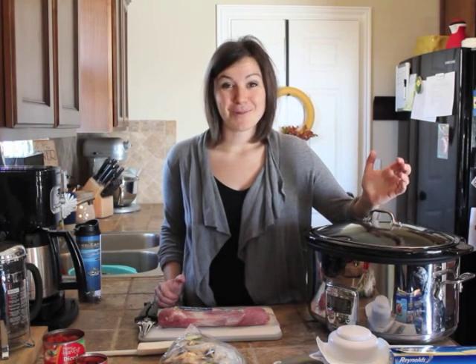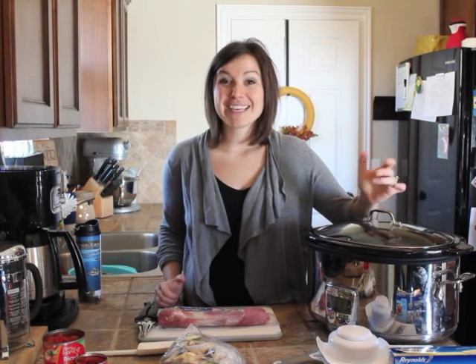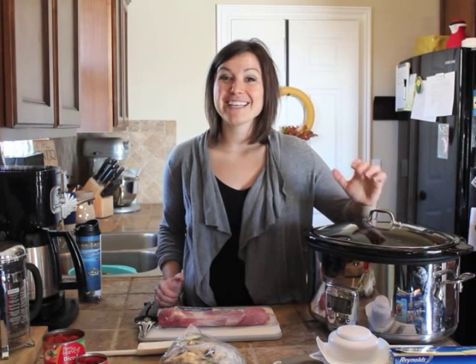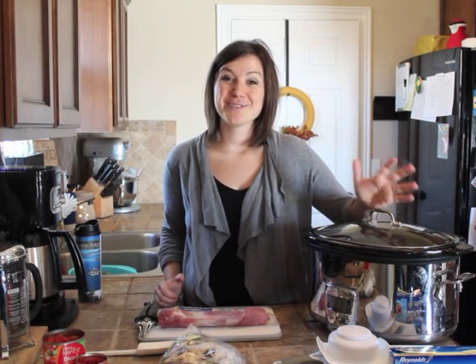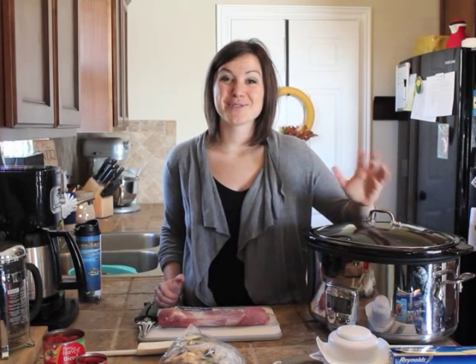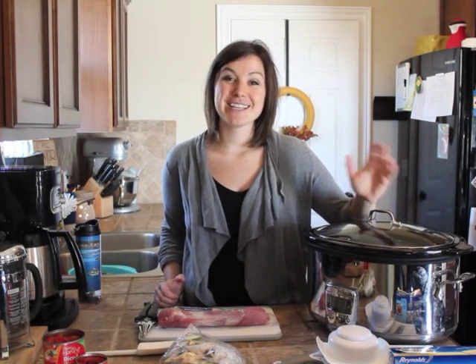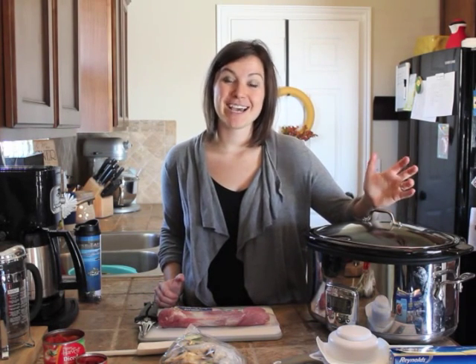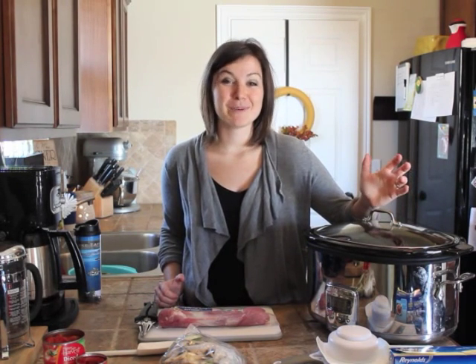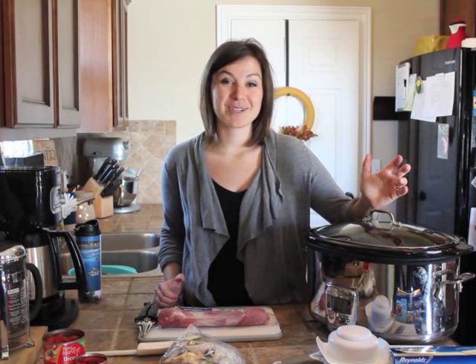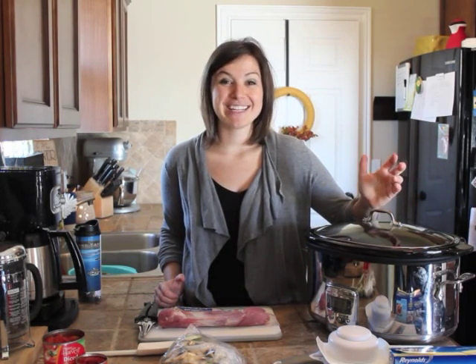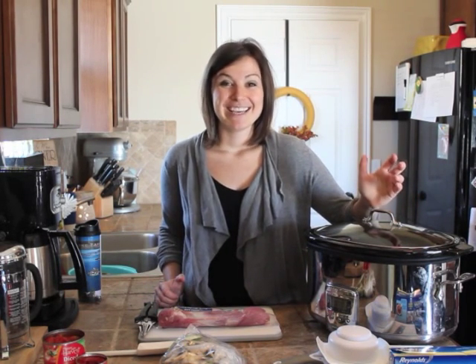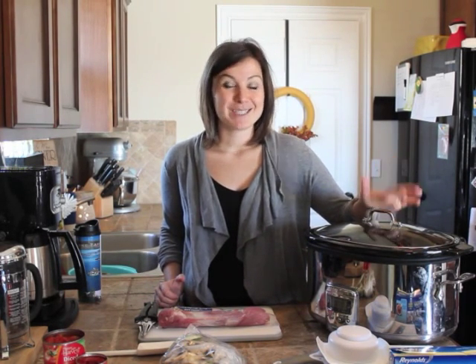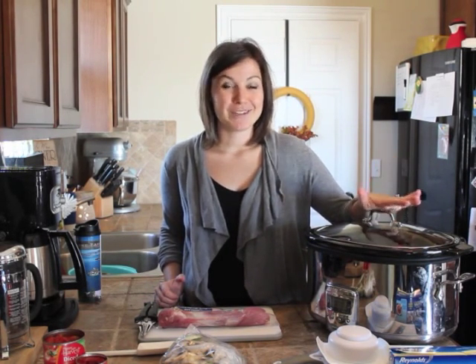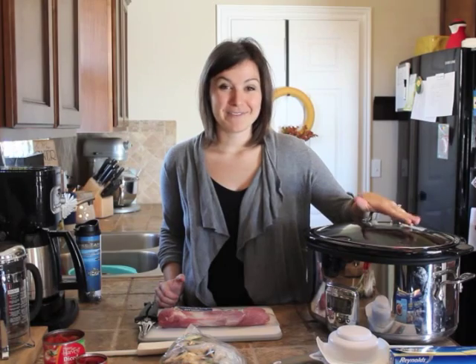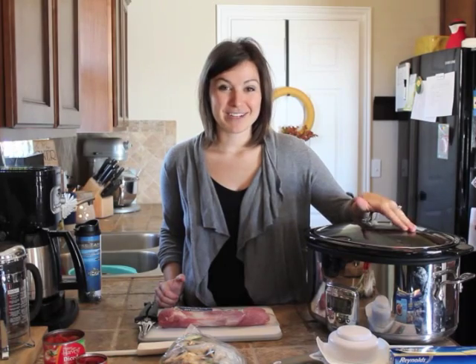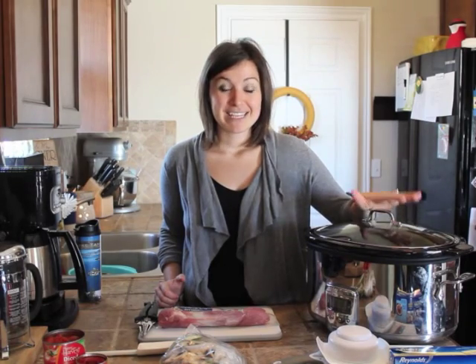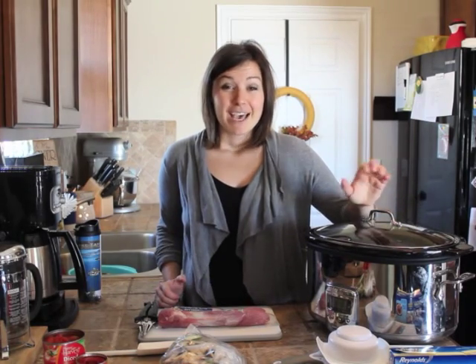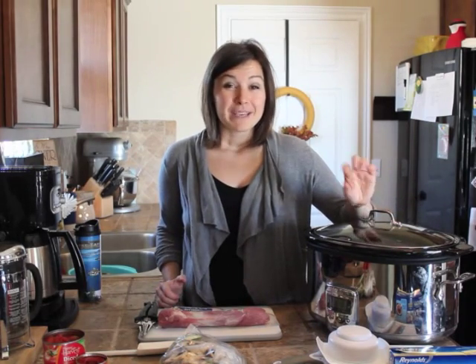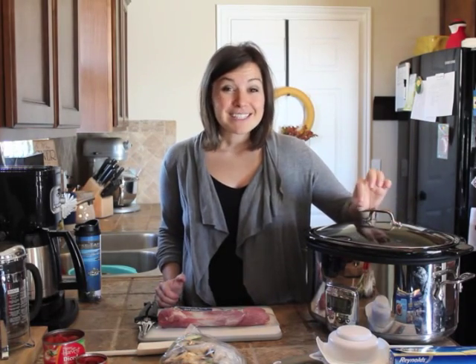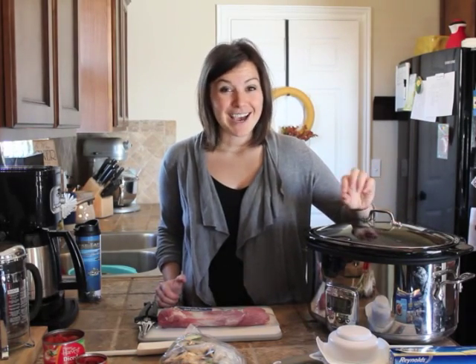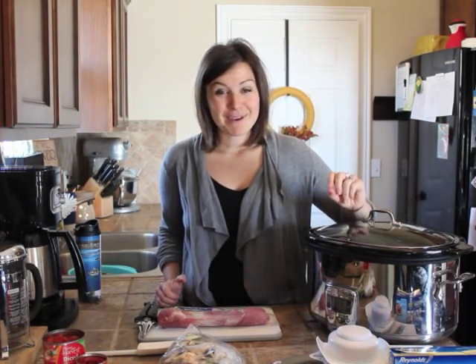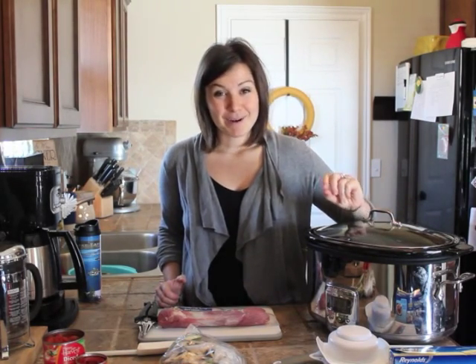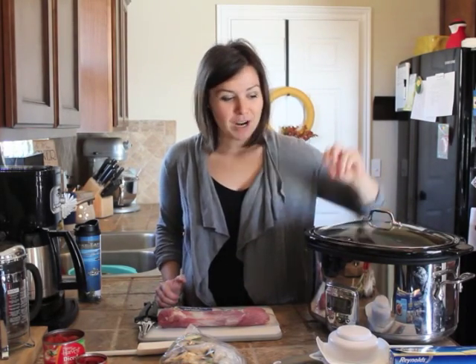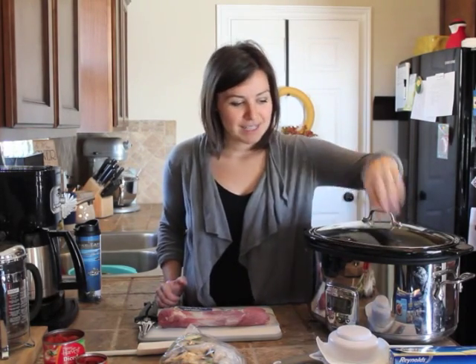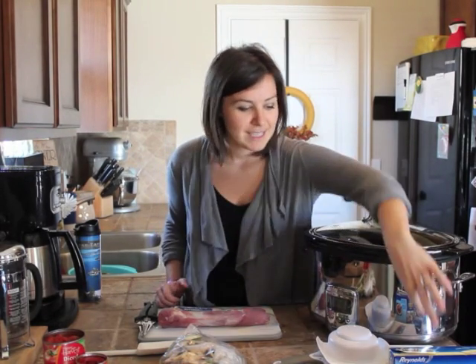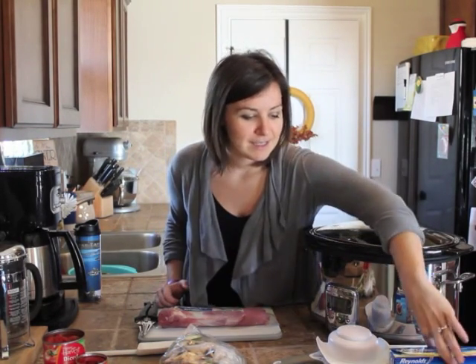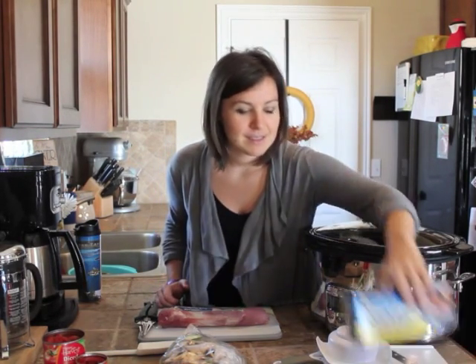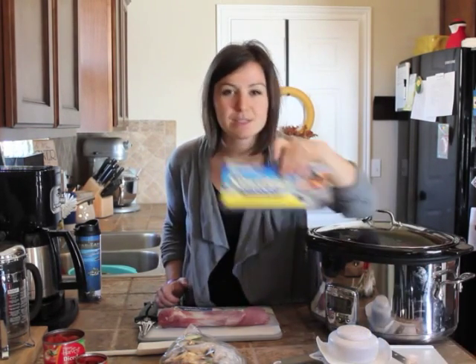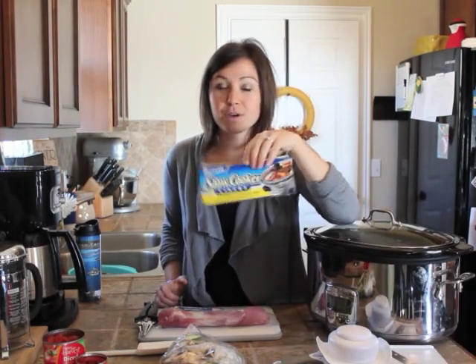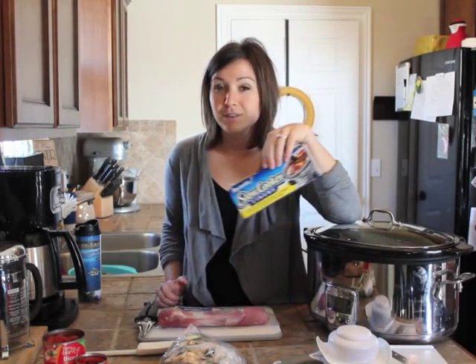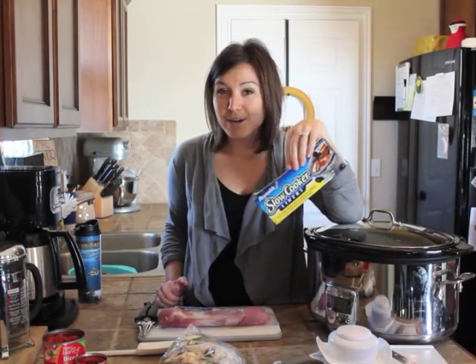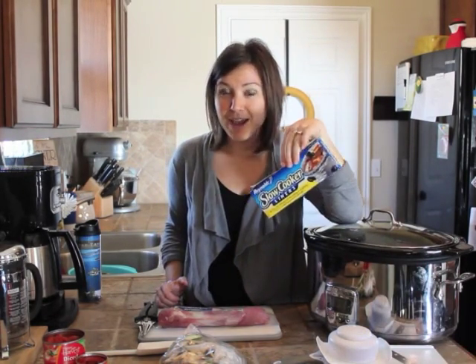So you walk in, food is ready, the house smells great, and it's one of my favorites. Because of that, one of my favorite products is the slow cooker liner bag.